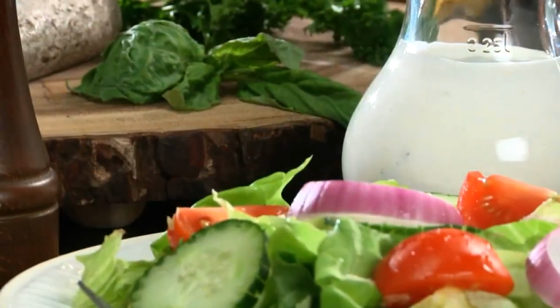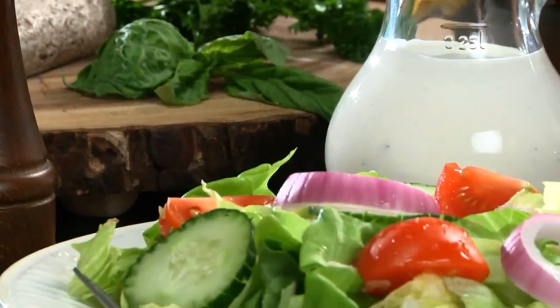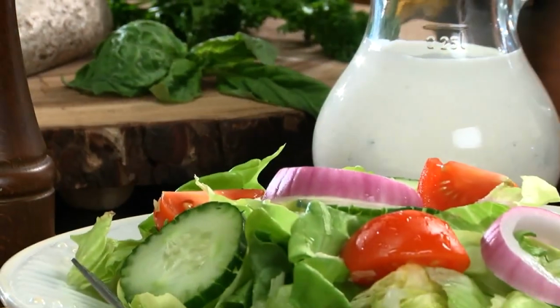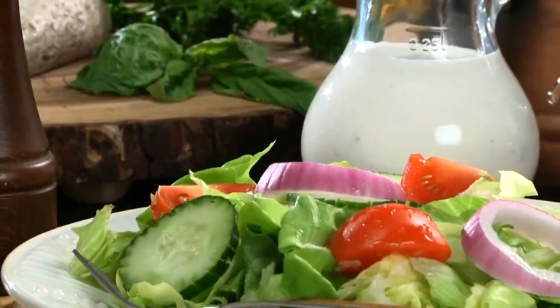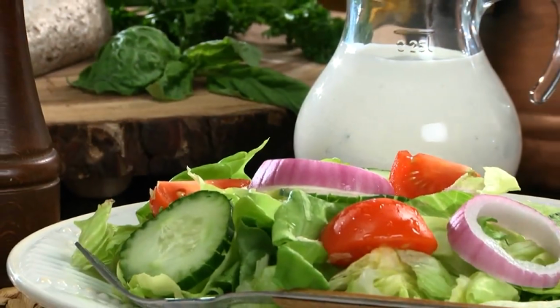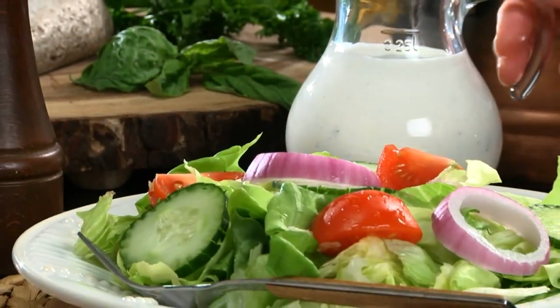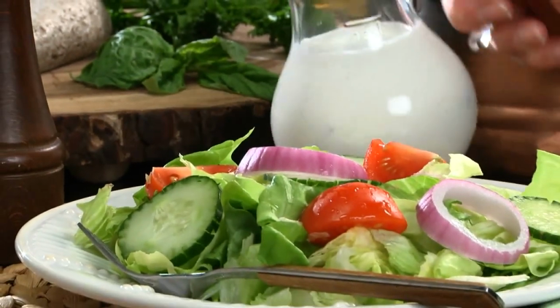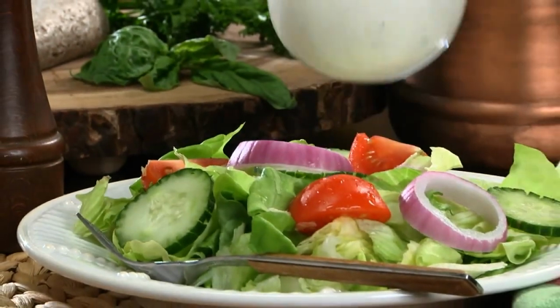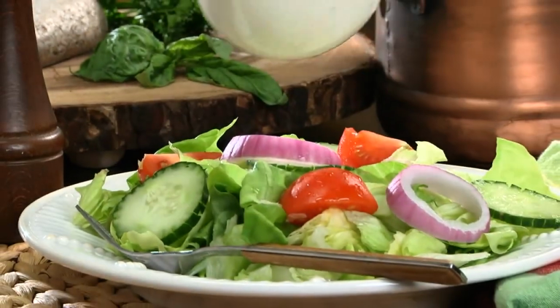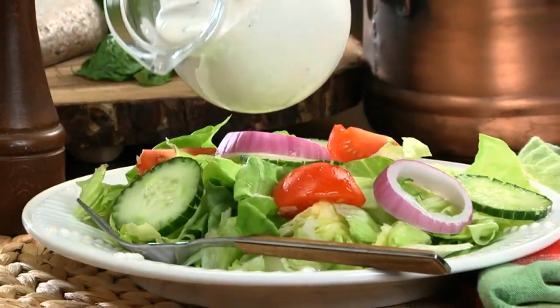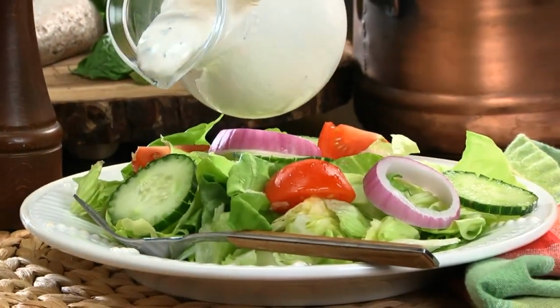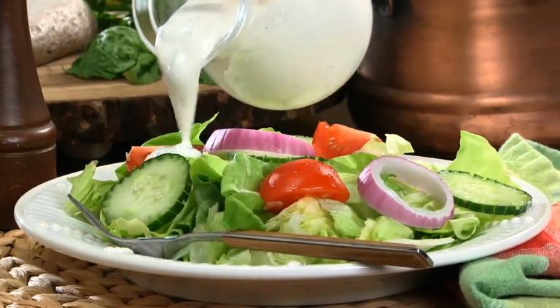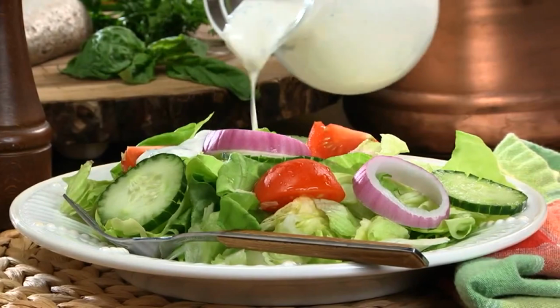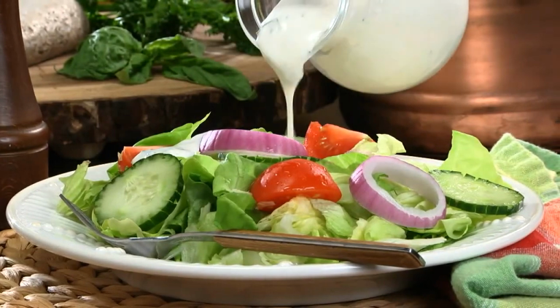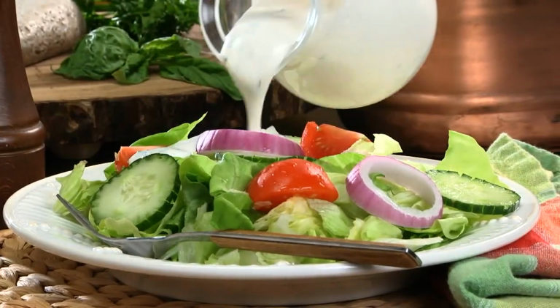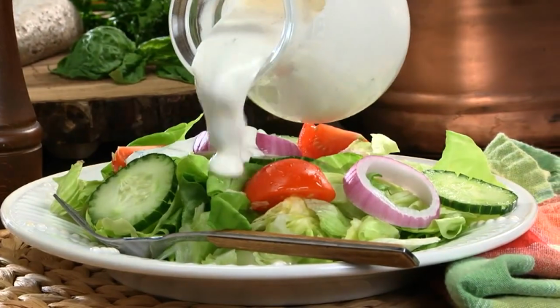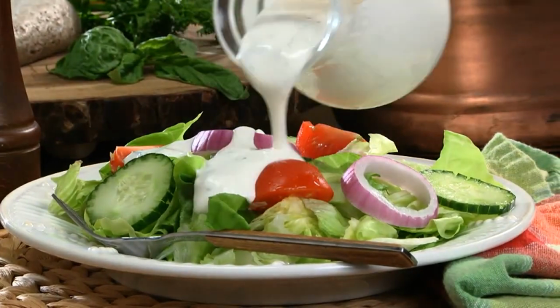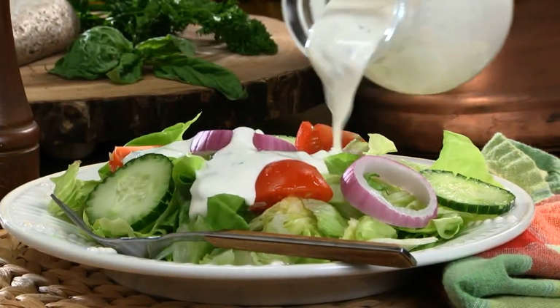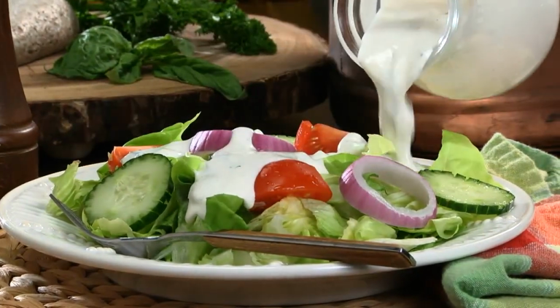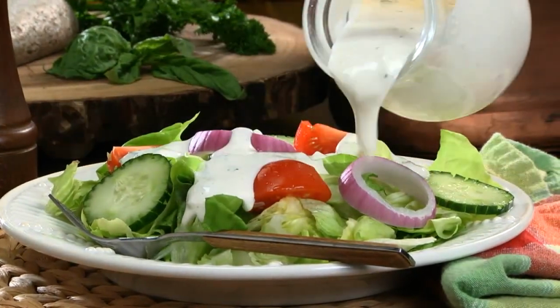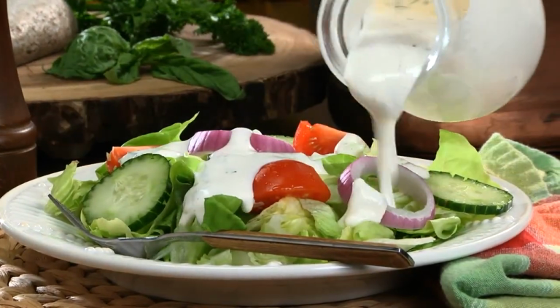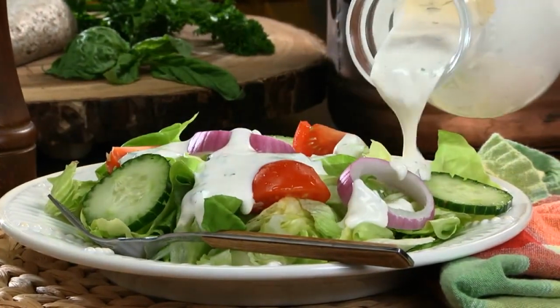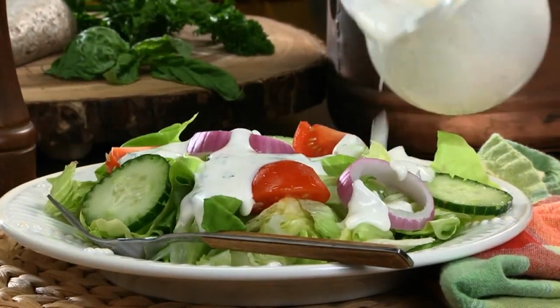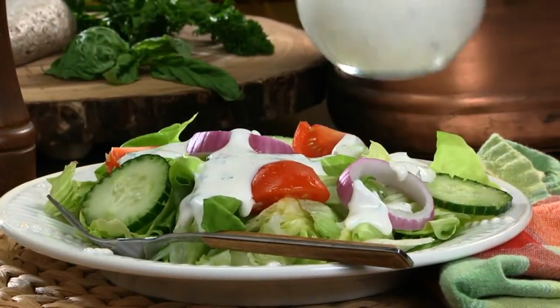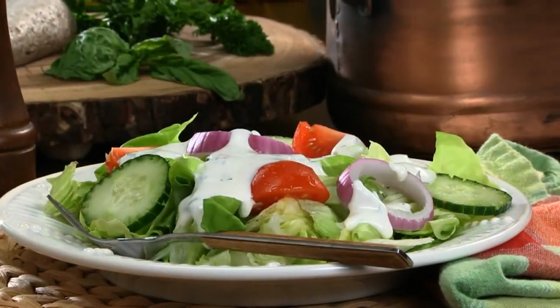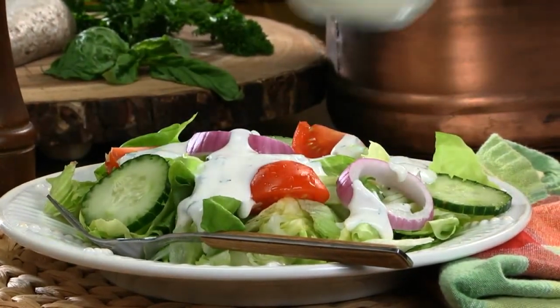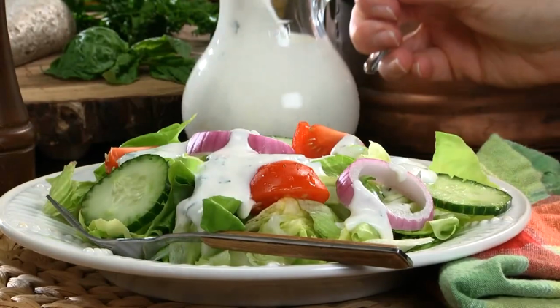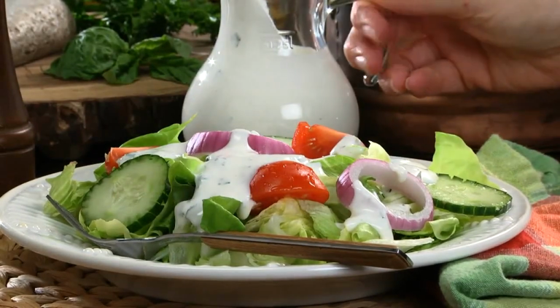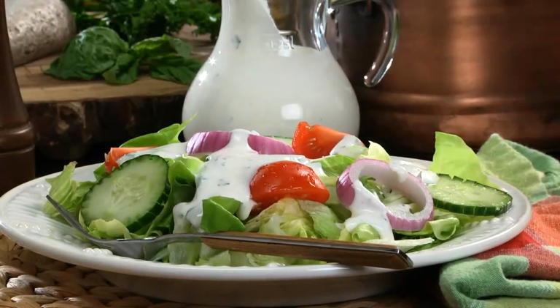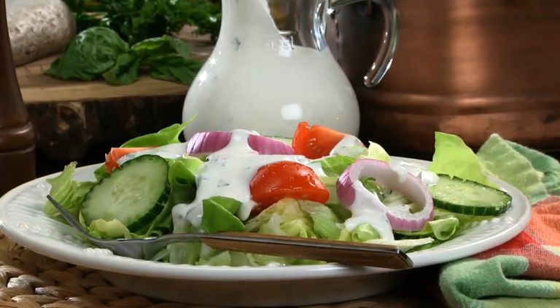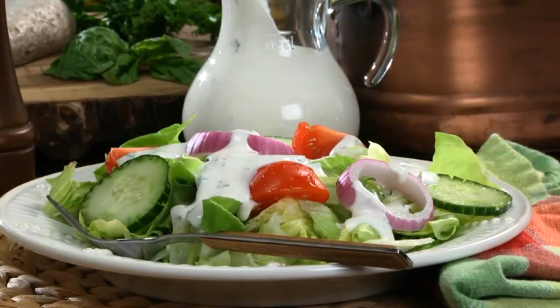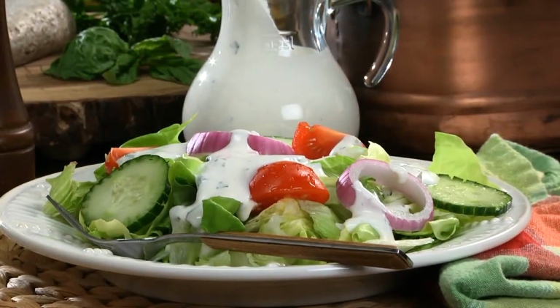And when you serve this rich and creamy dressing over anything from our everyday mixed greens to trendy kale, you can bet it'll get noticed. This is a far cry from that bottled stuff that's been sitting in your fridge for months.